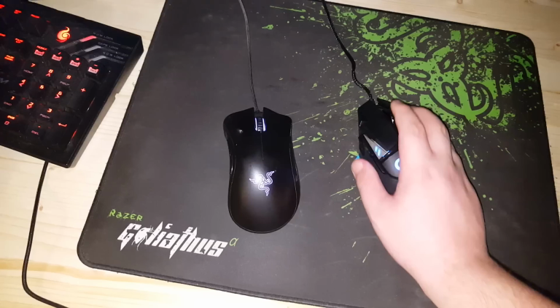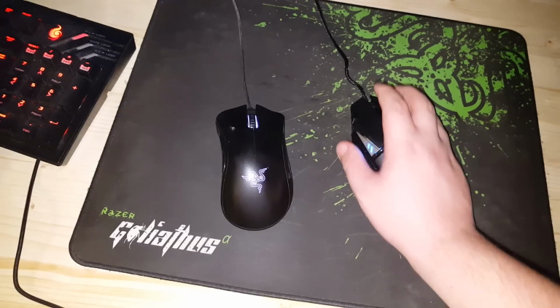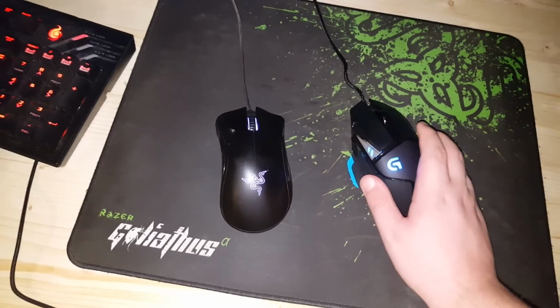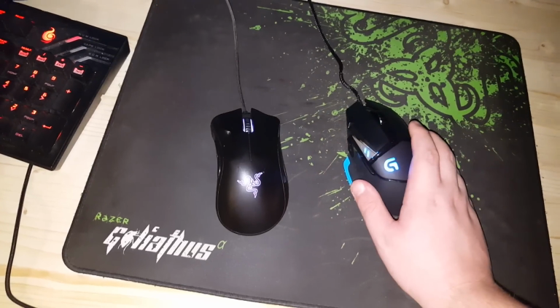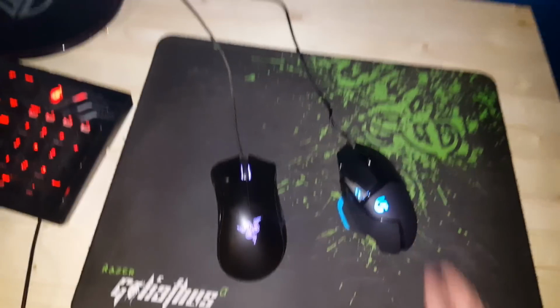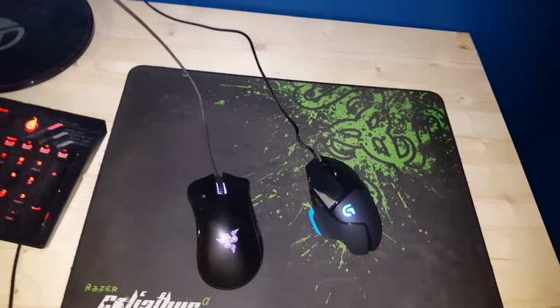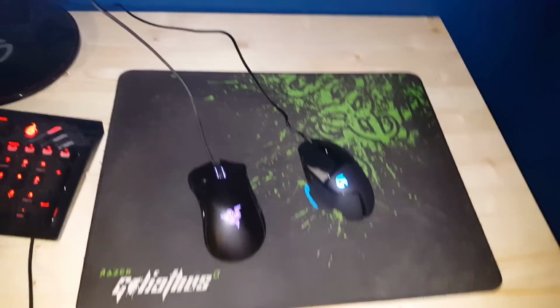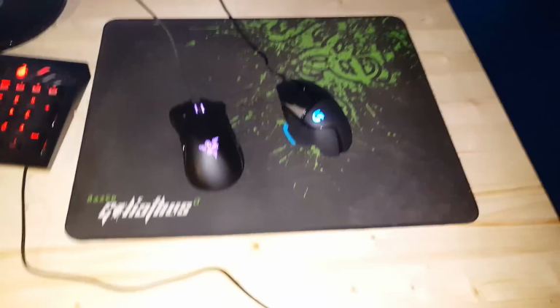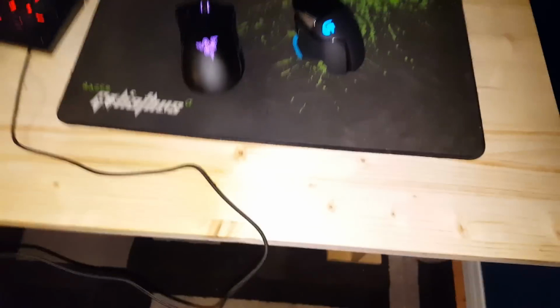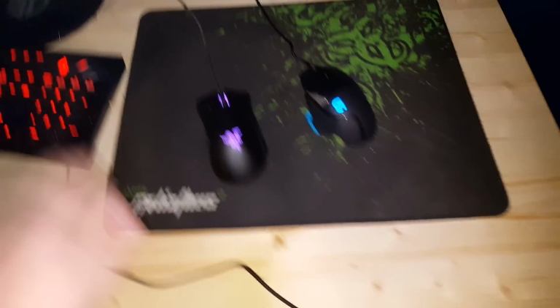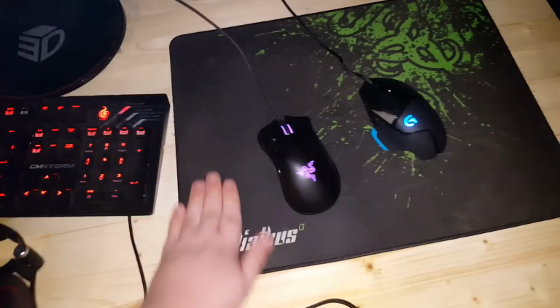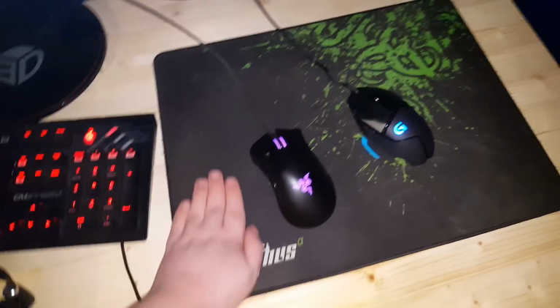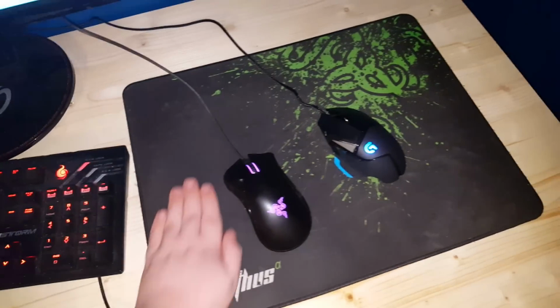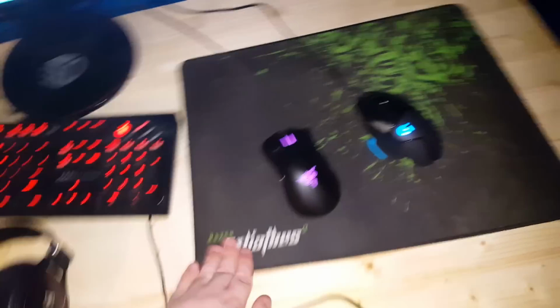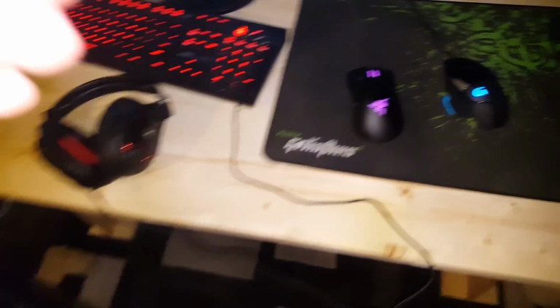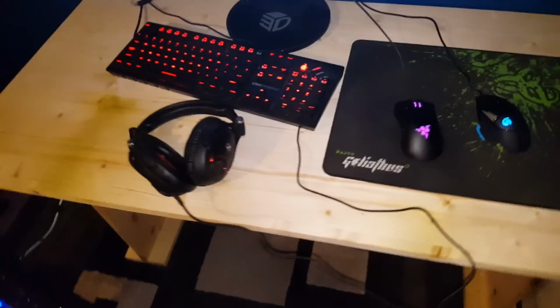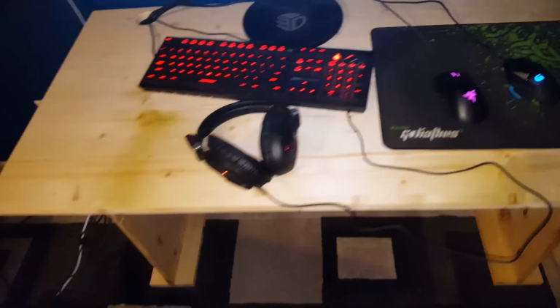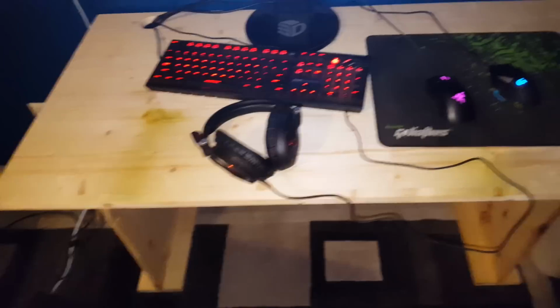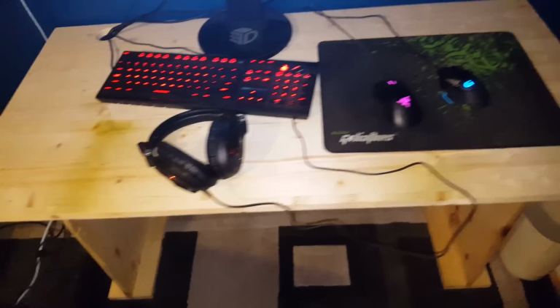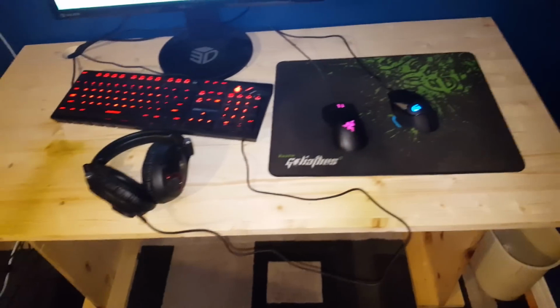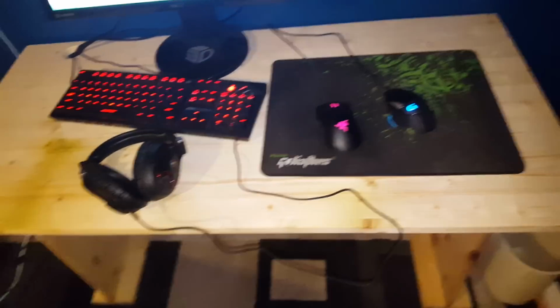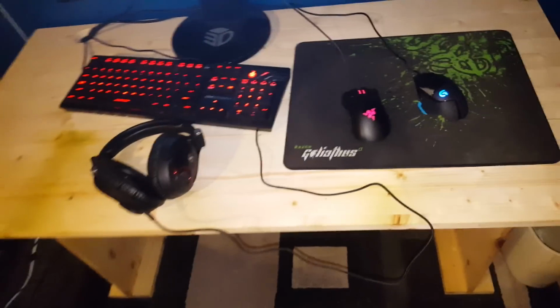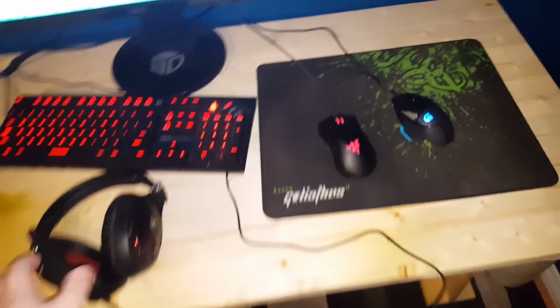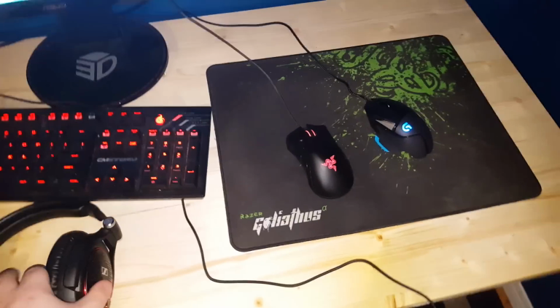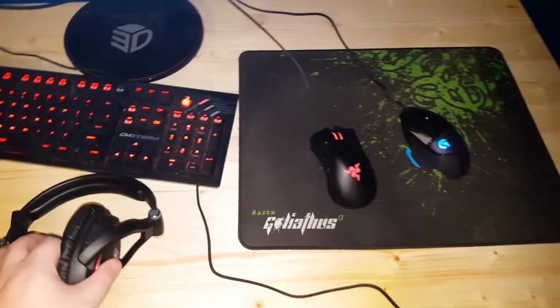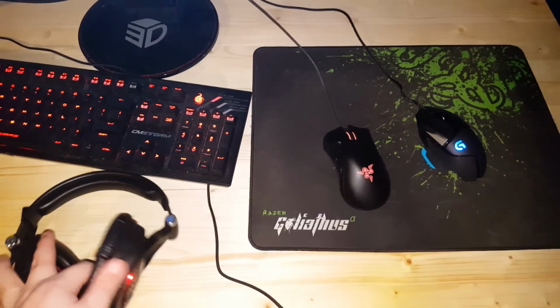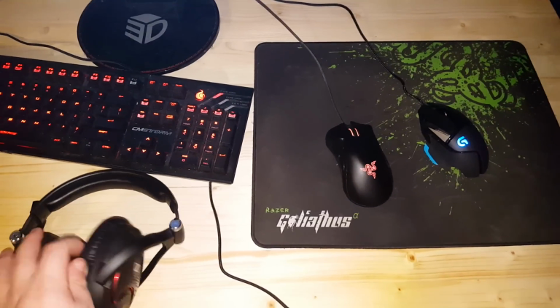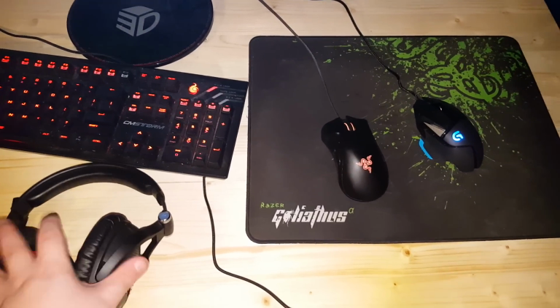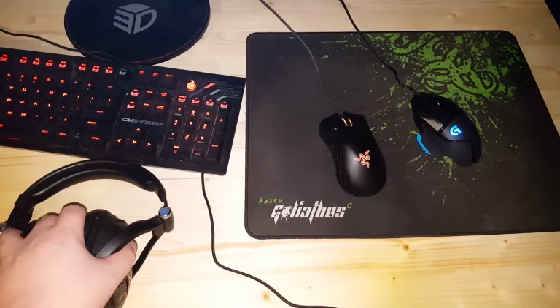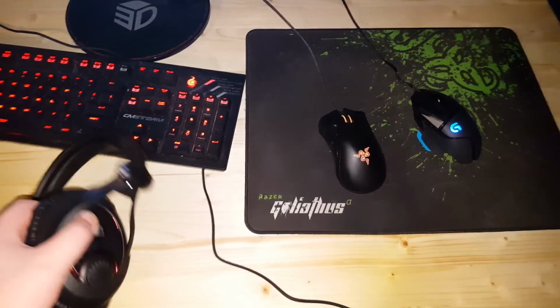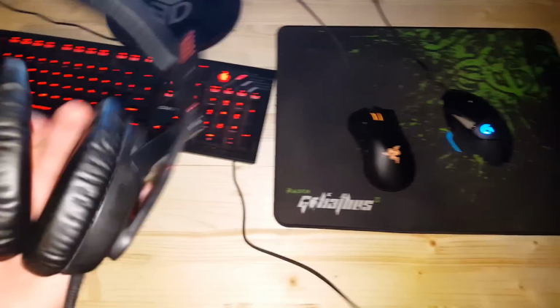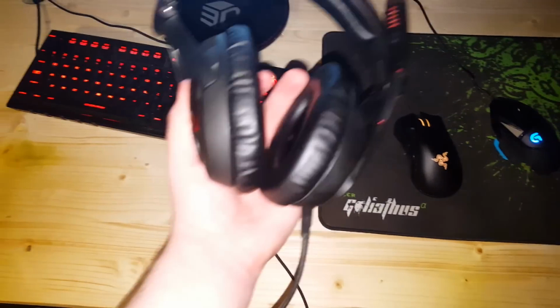It's just a Razer Goliath Speed Edition mouse pad. And I built the desk myself with the help of my dad.